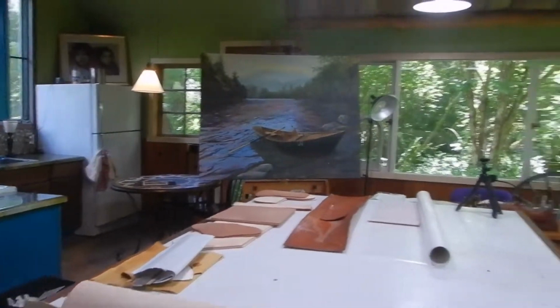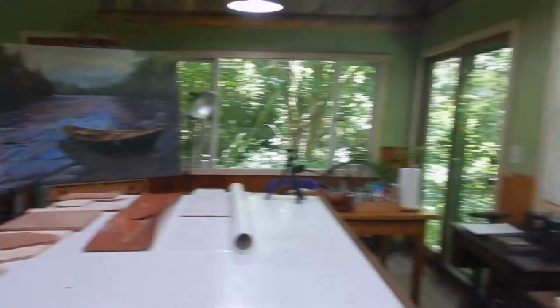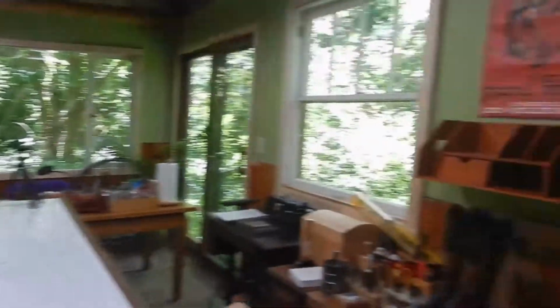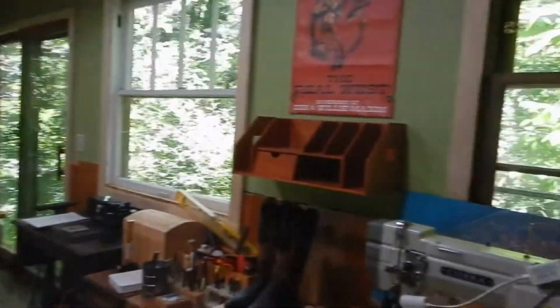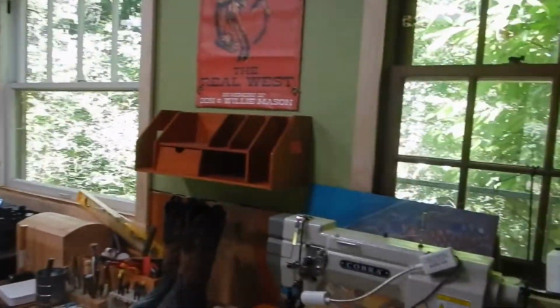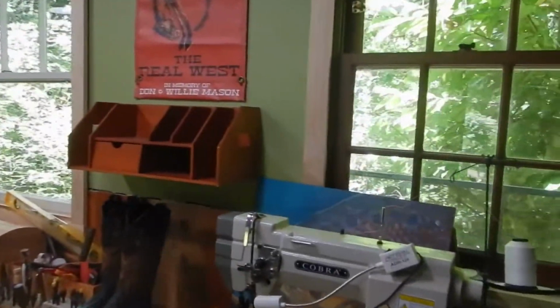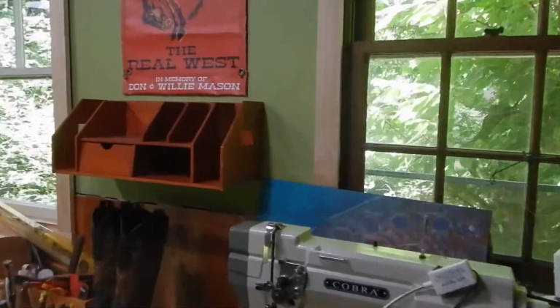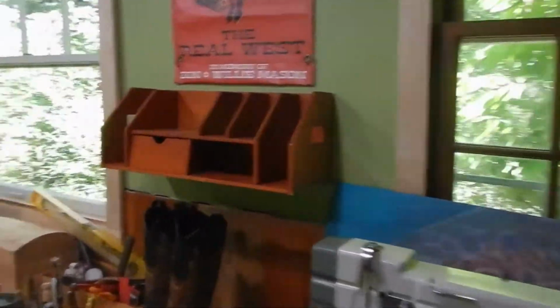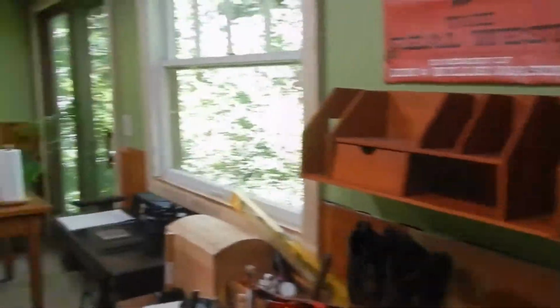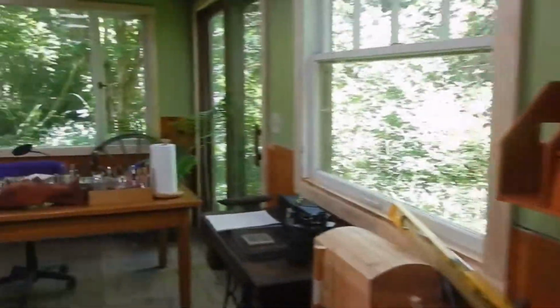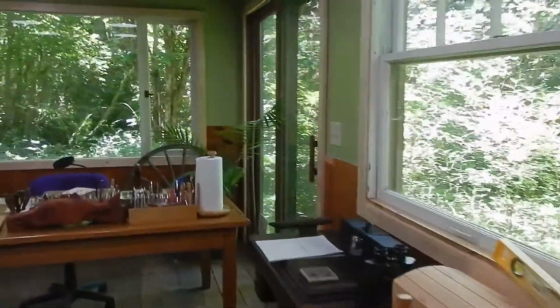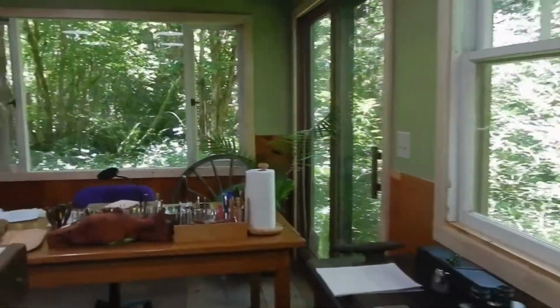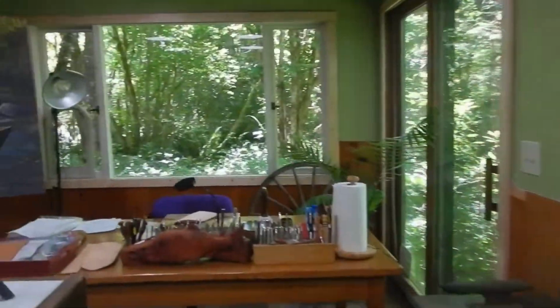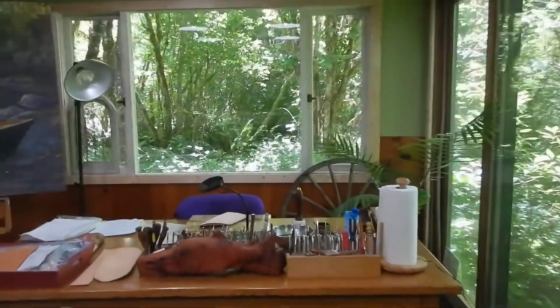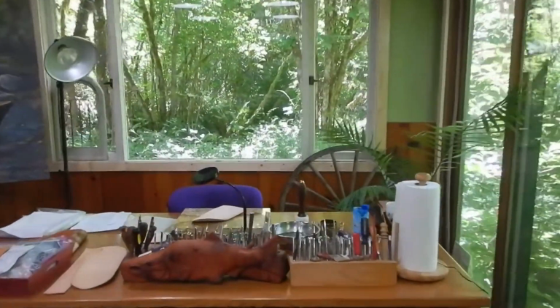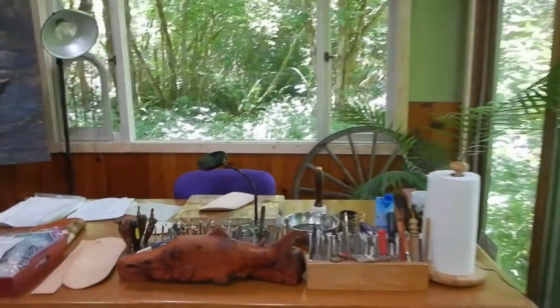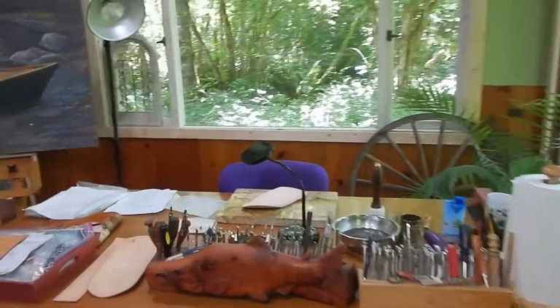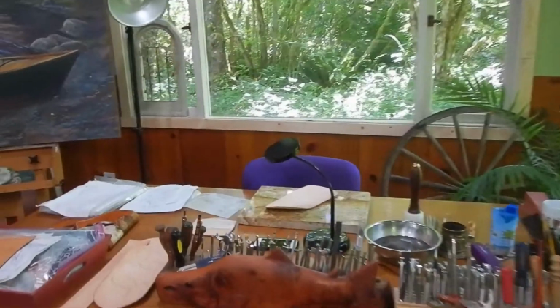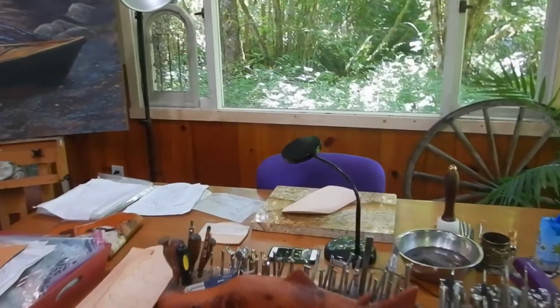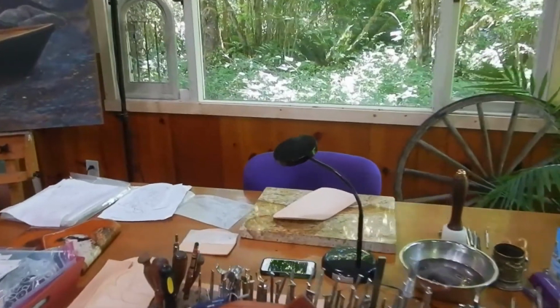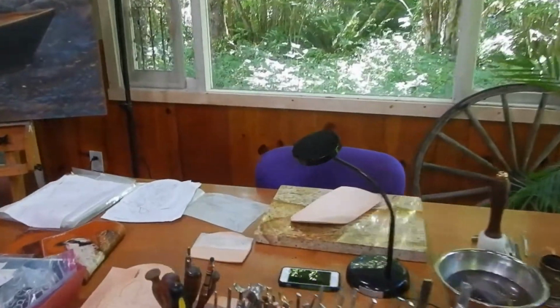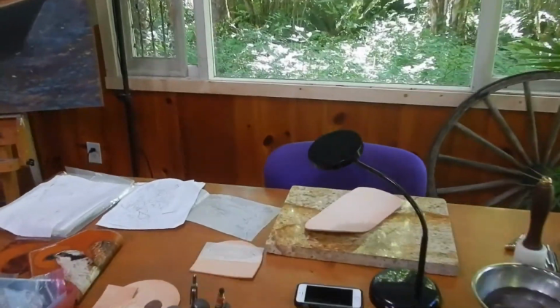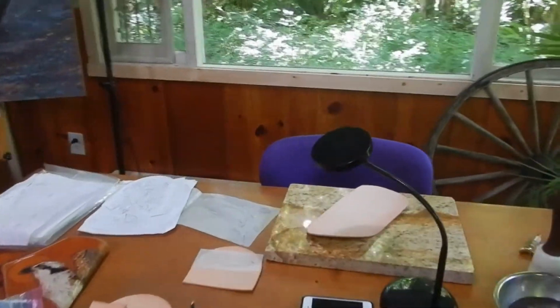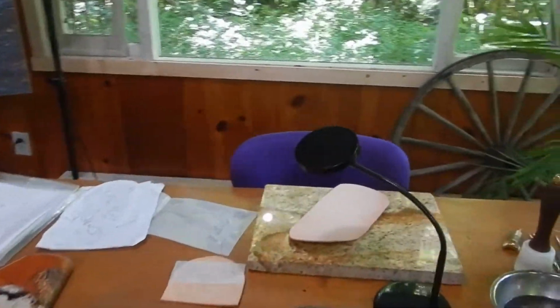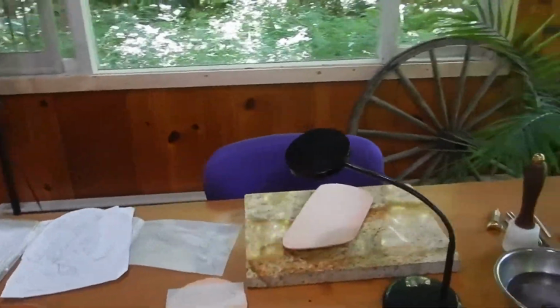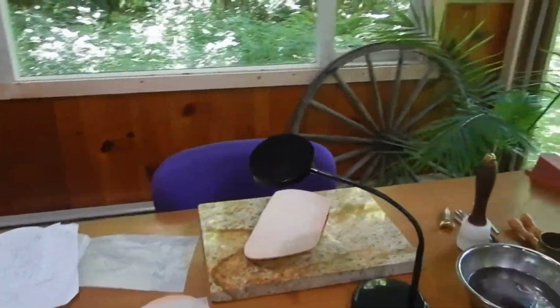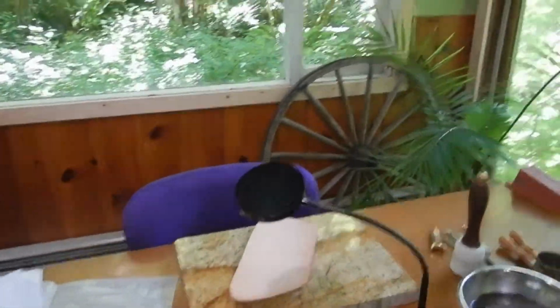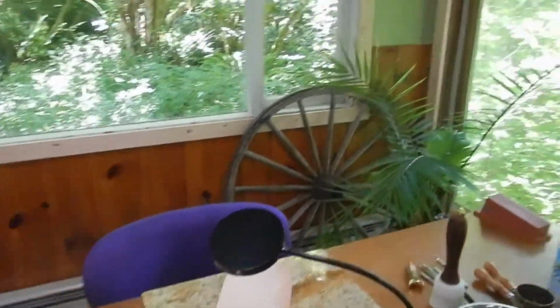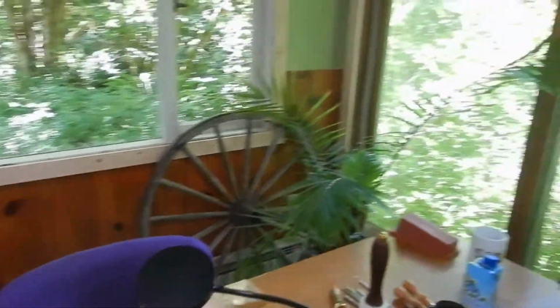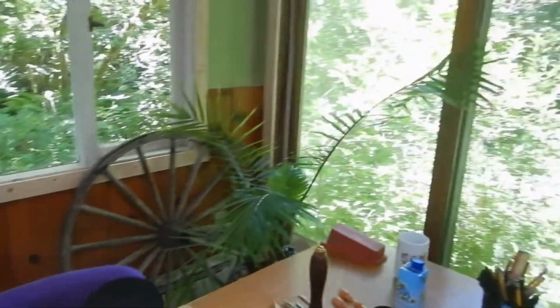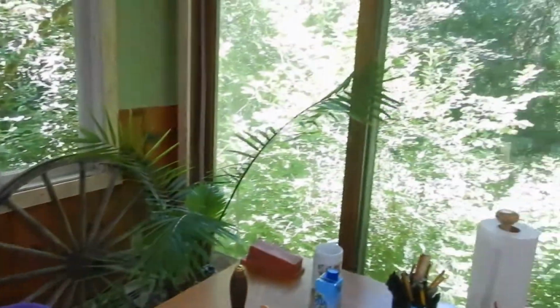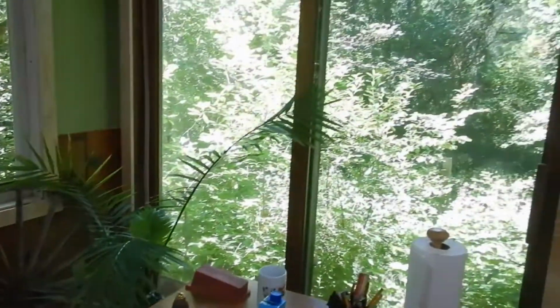Nice and big. Got my sewing machines. Got my work desk. Making fly rail cases today.